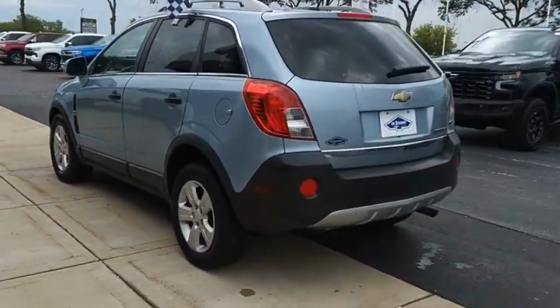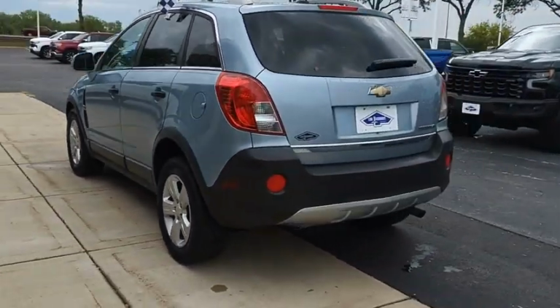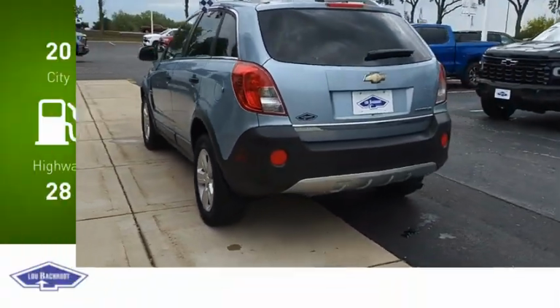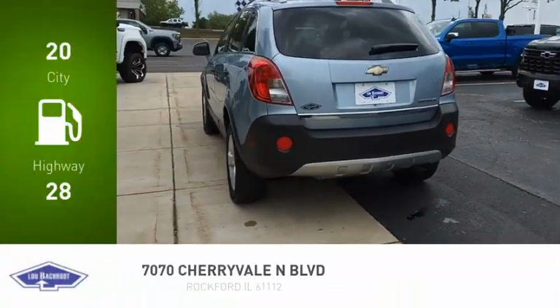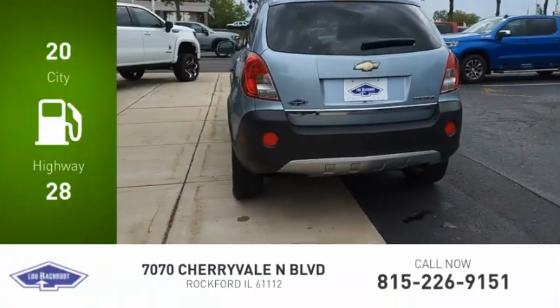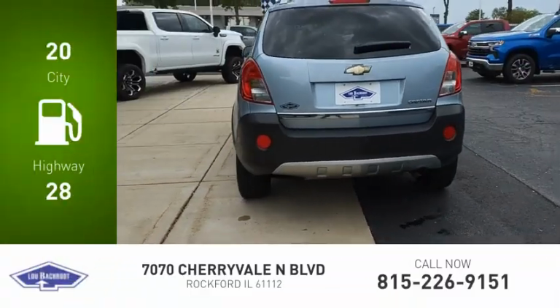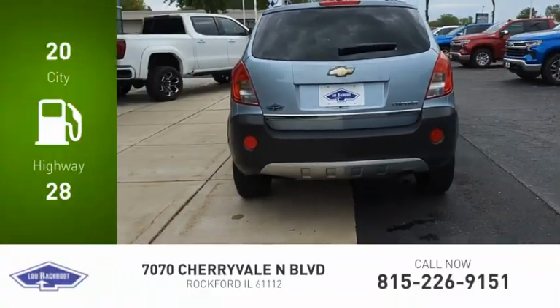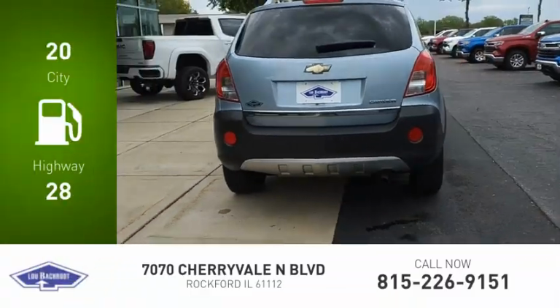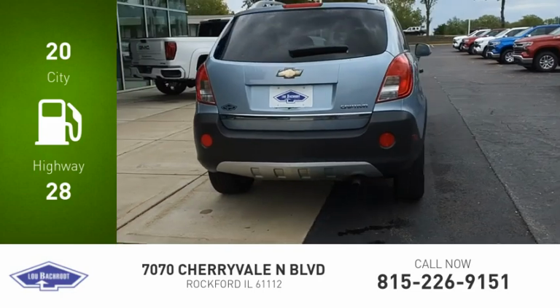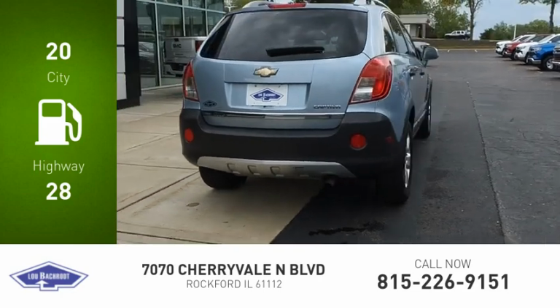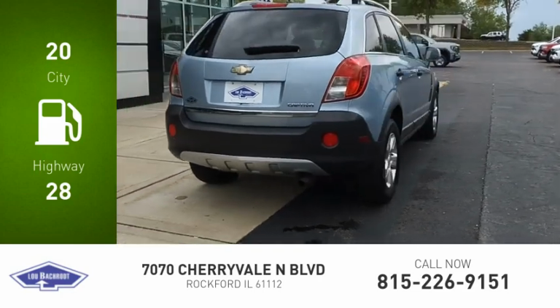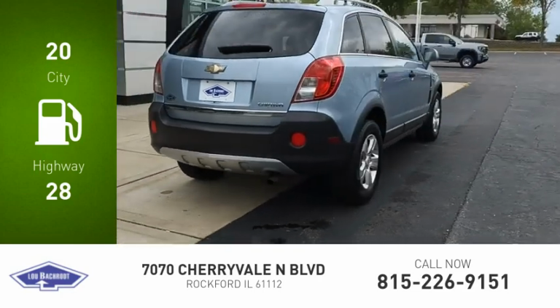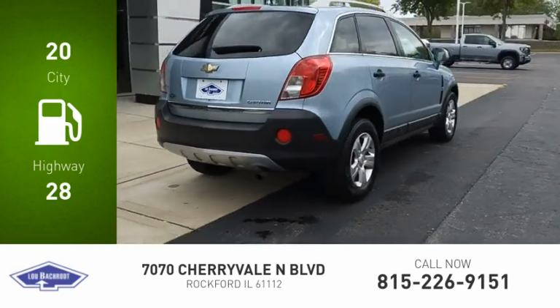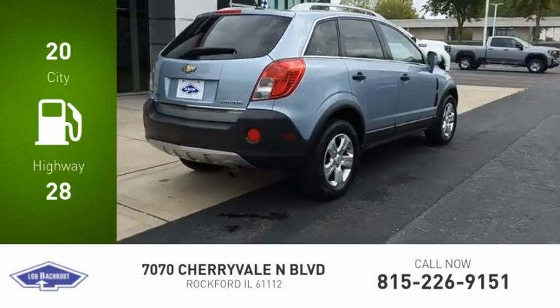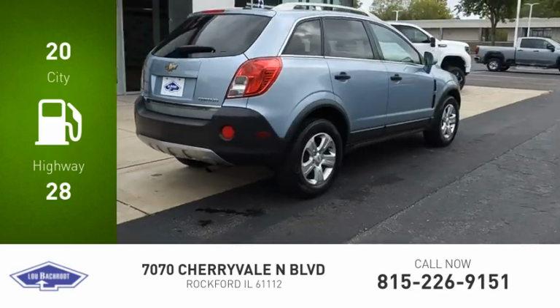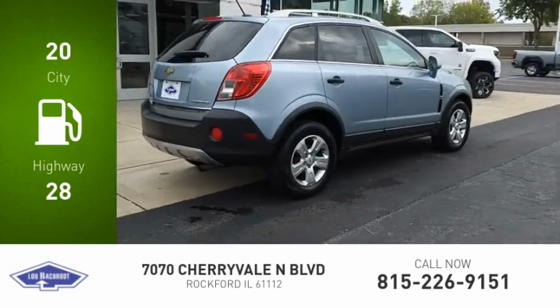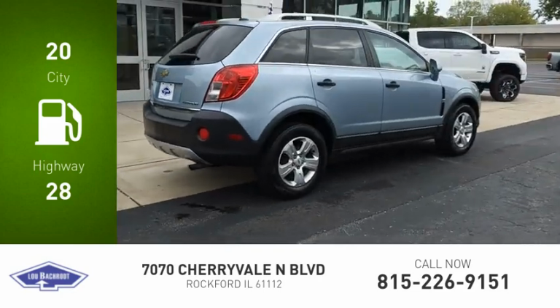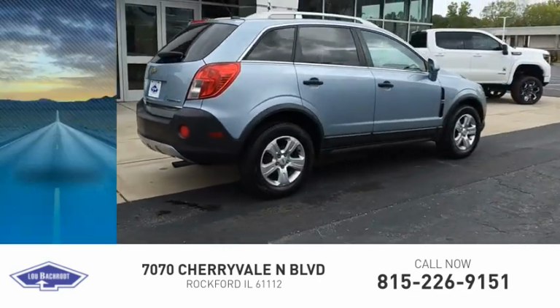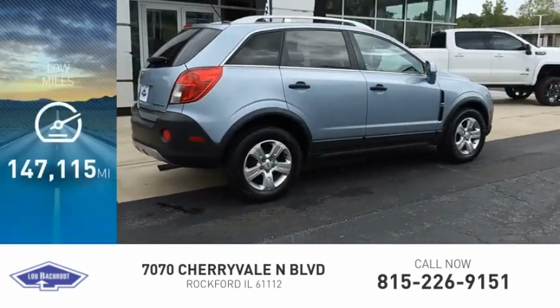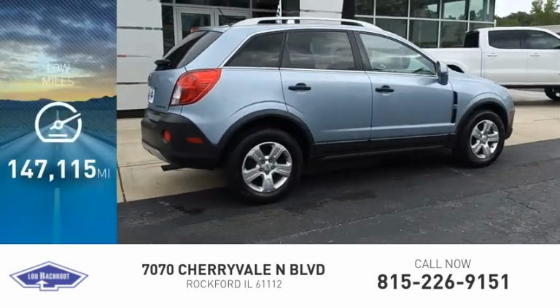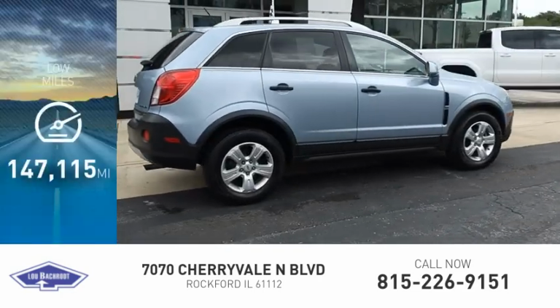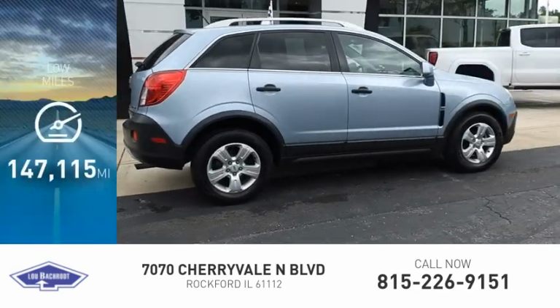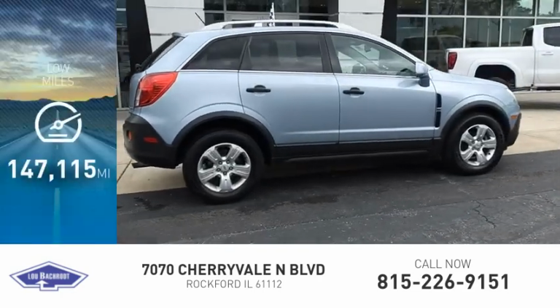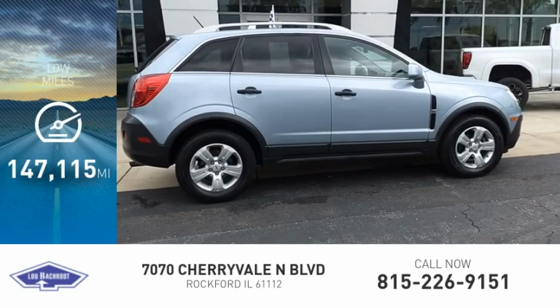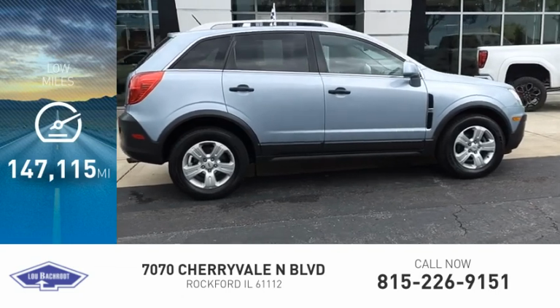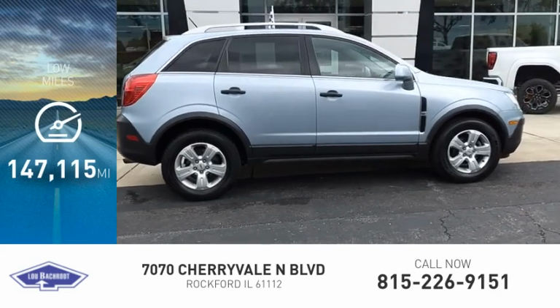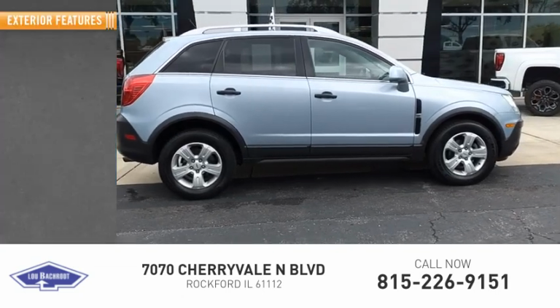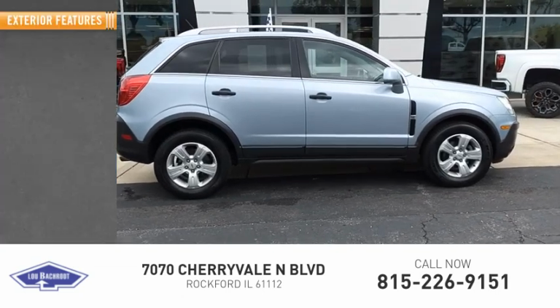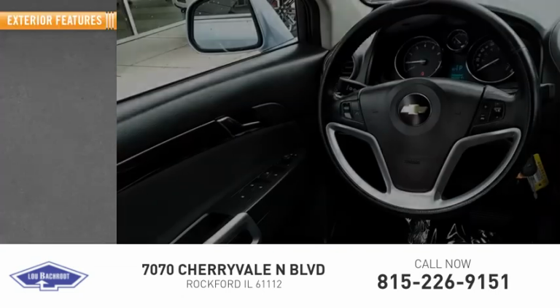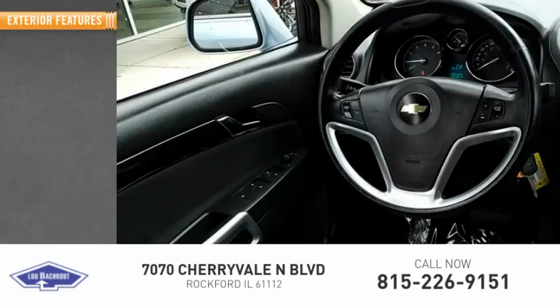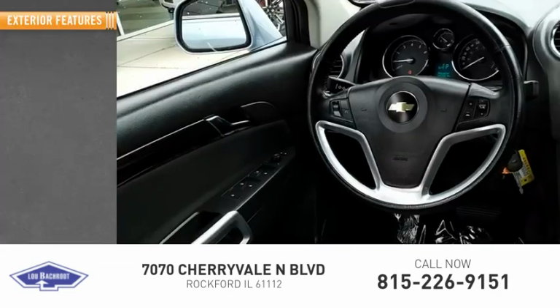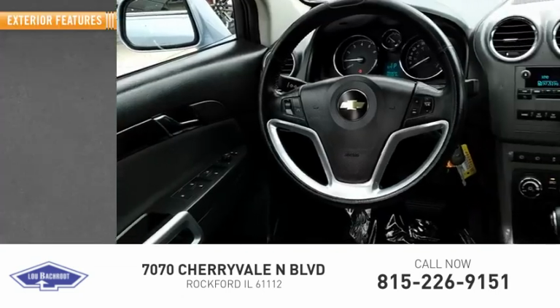Great fuel efficiency saves you money by requiring fewer trips to the gas station. This vehicle has less than 150,000 miles. Here are some of this vehicle's great options.